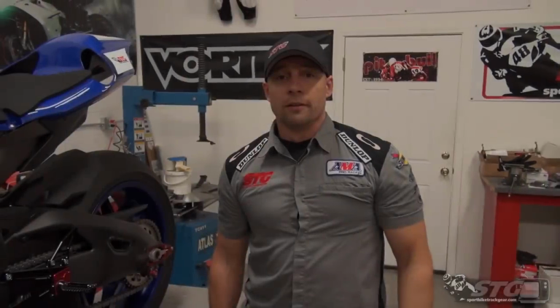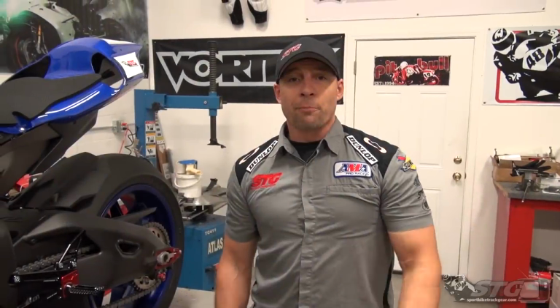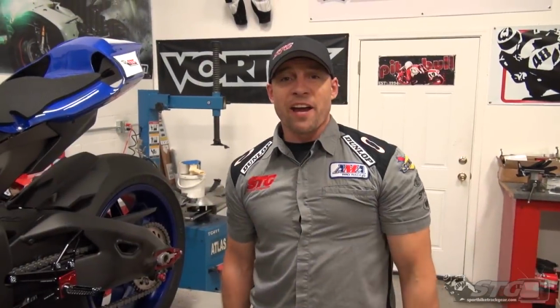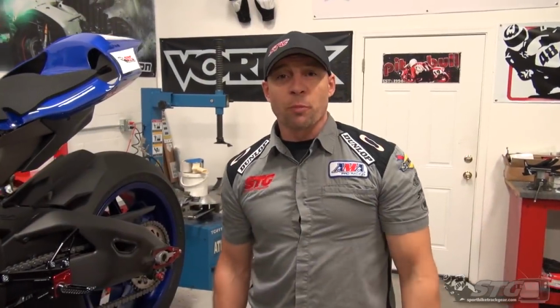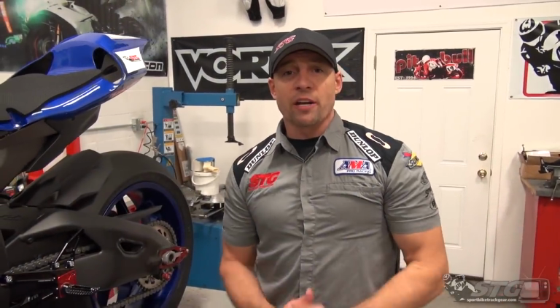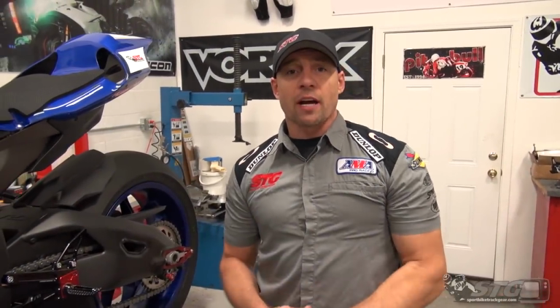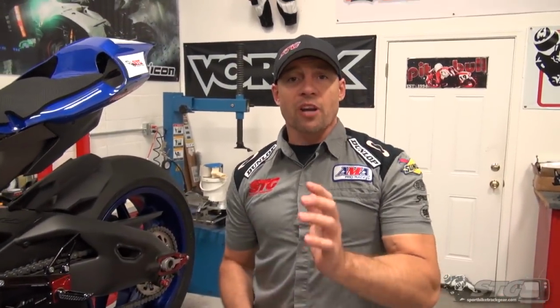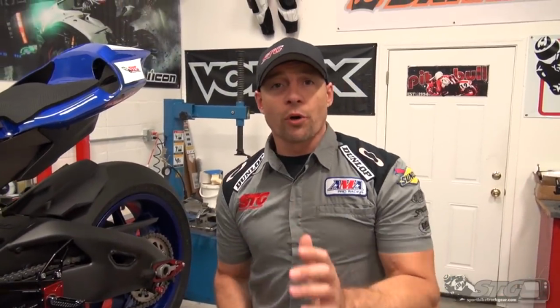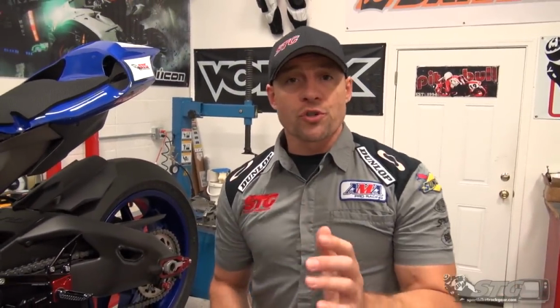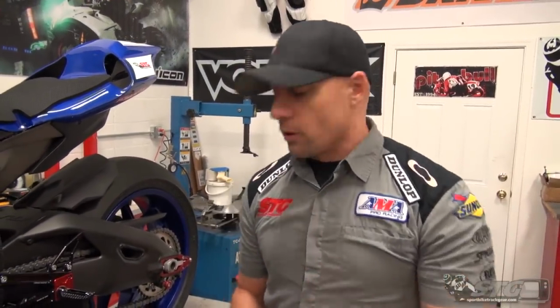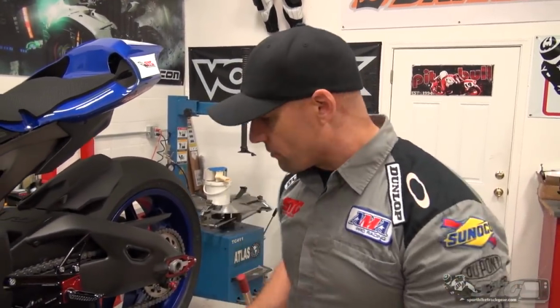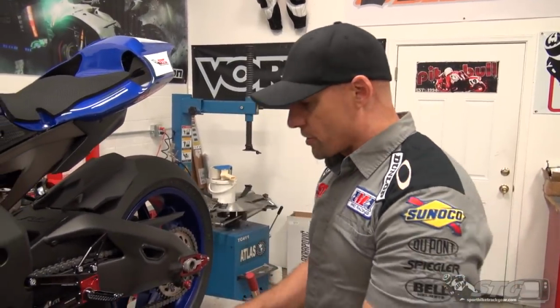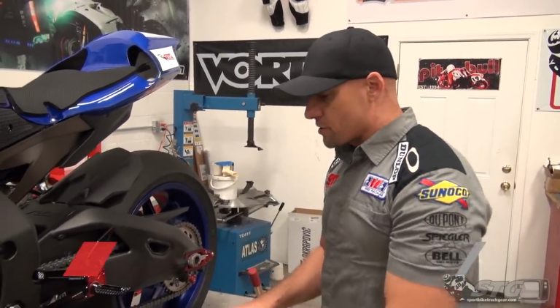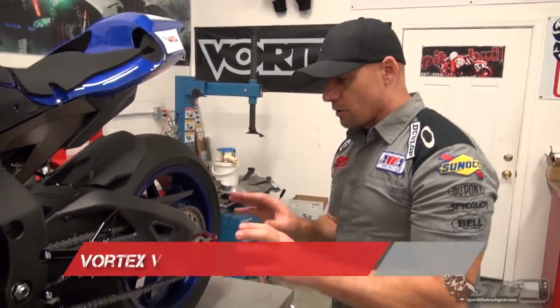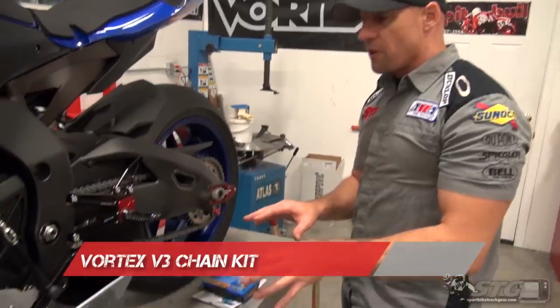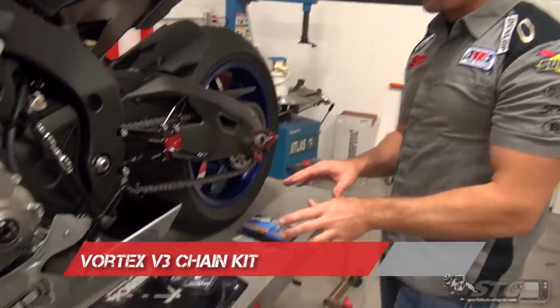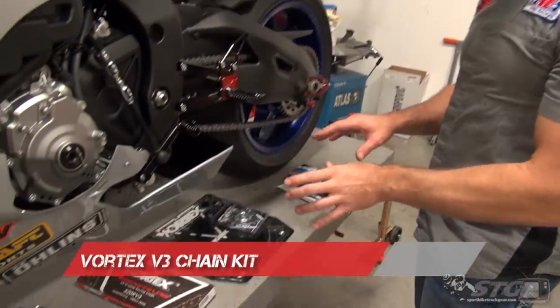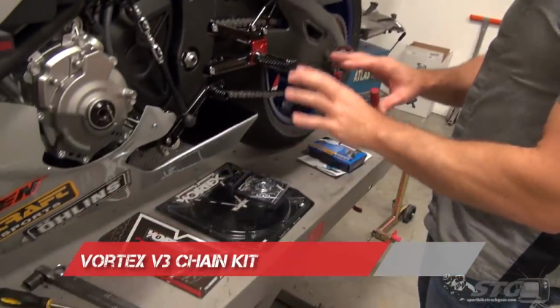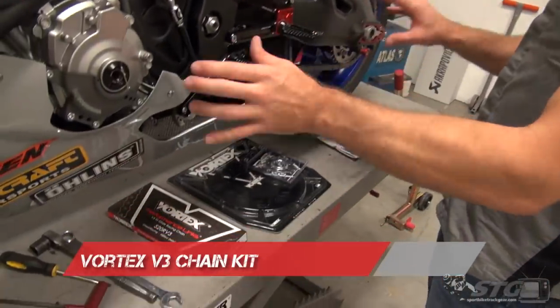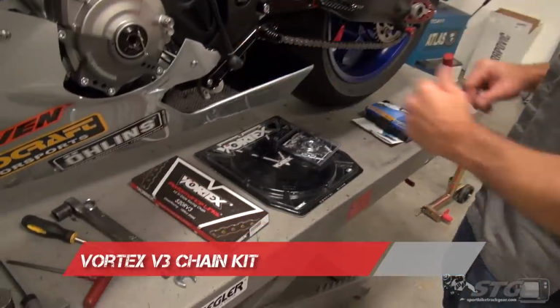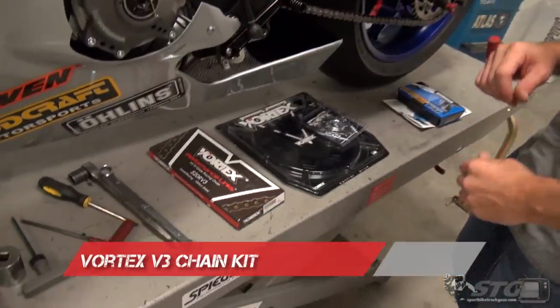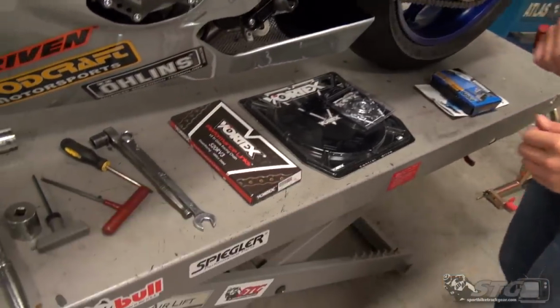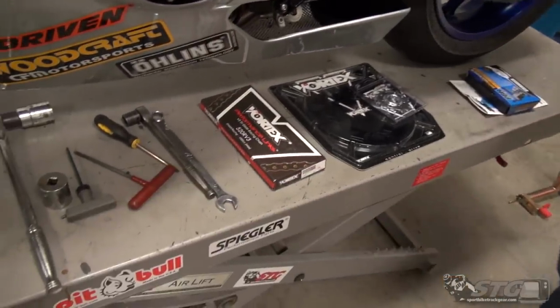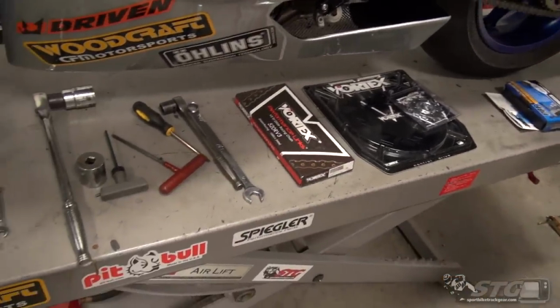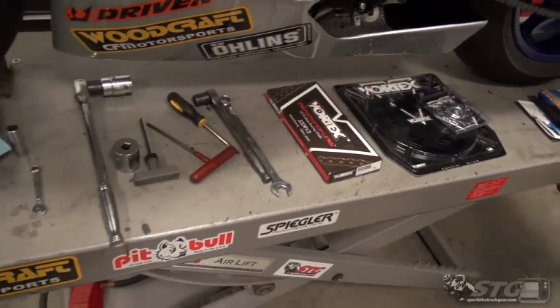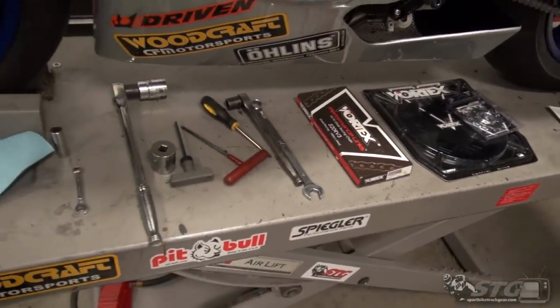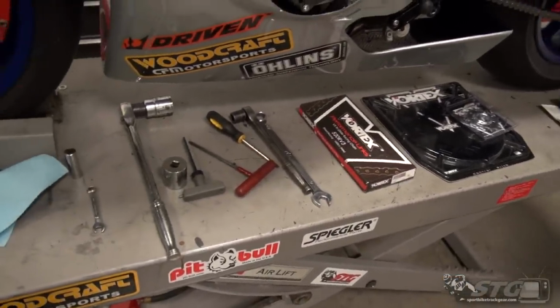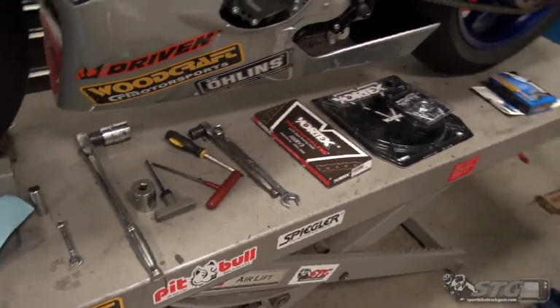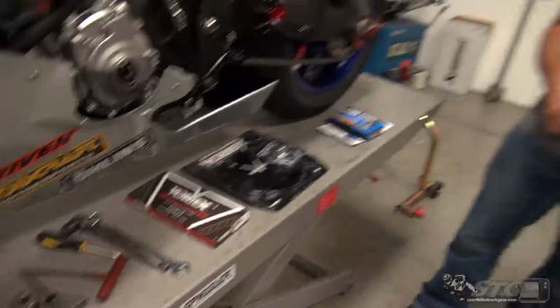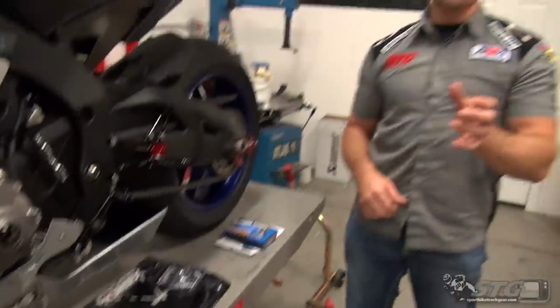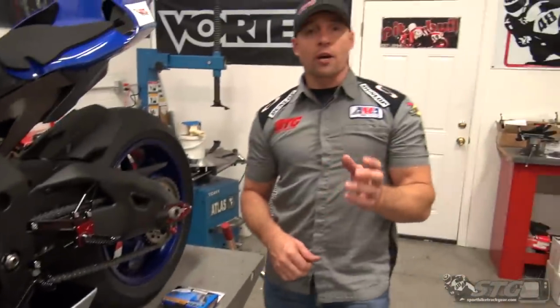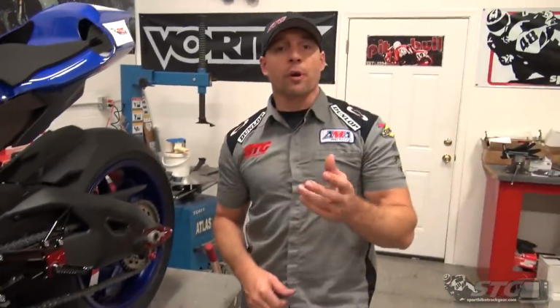Hi, I'm Brian Vance from SportBikeTrackGear.com. Today we're going to install a Vortex V3 chain kit on our 2015 Yamaha YZF R1 STG project bike.